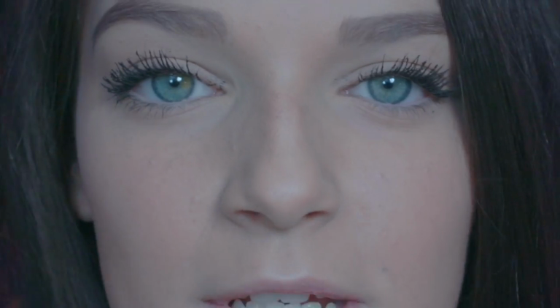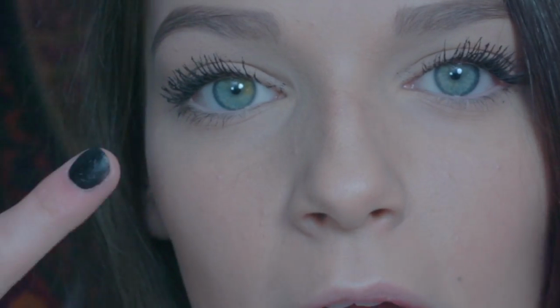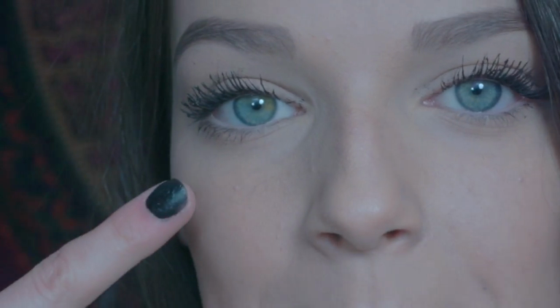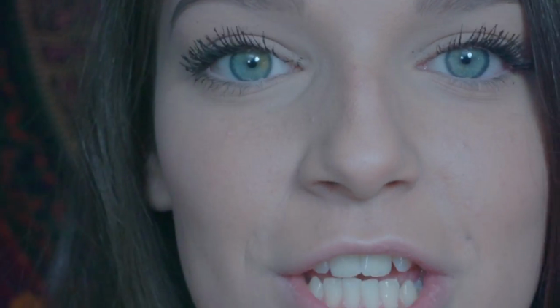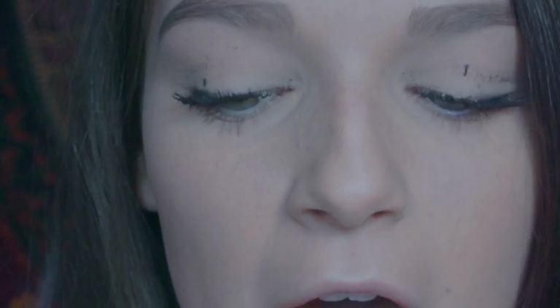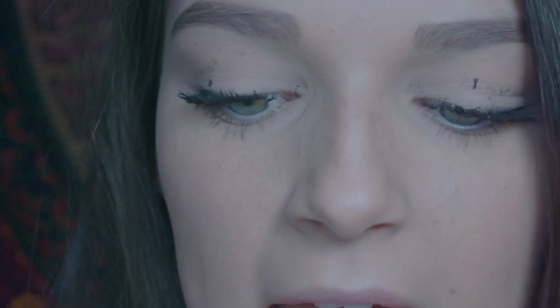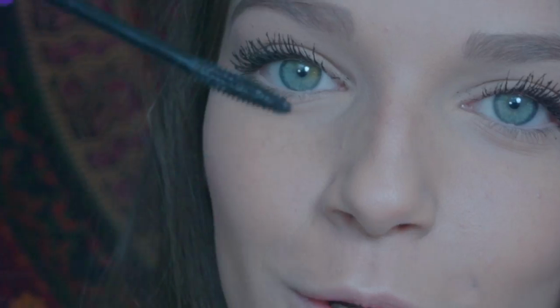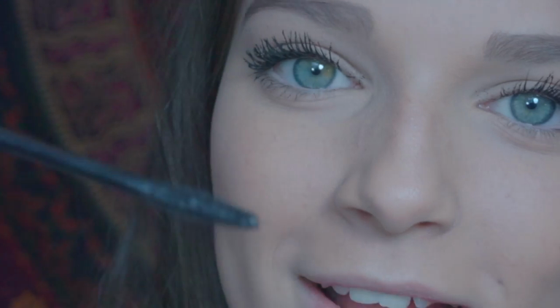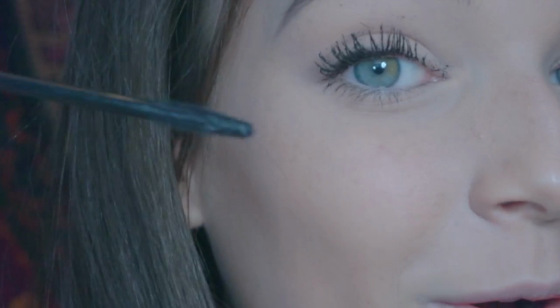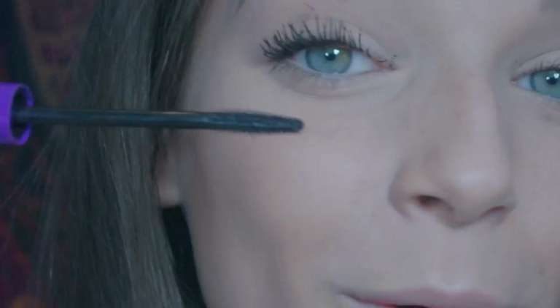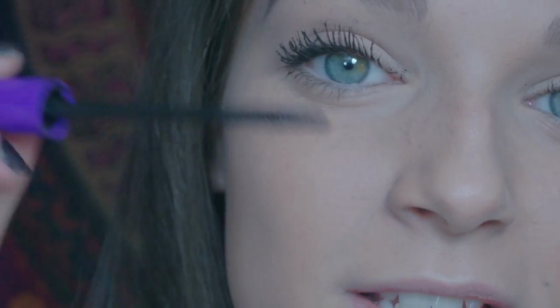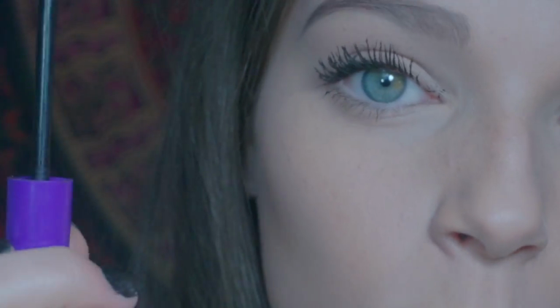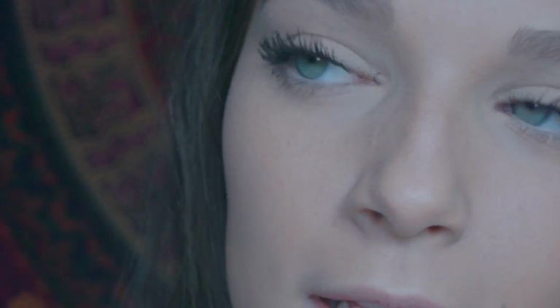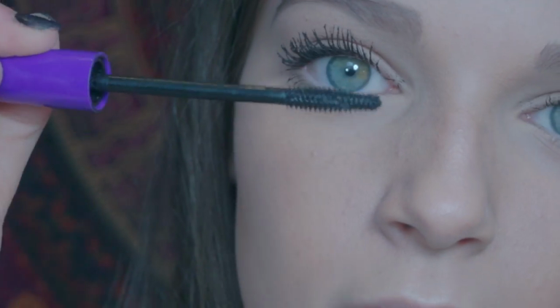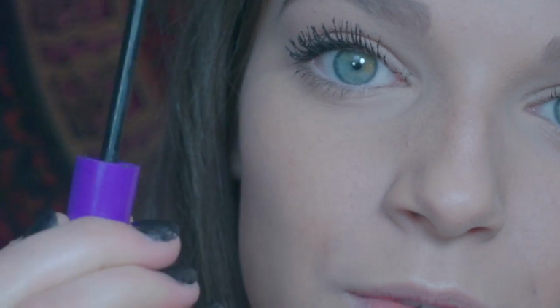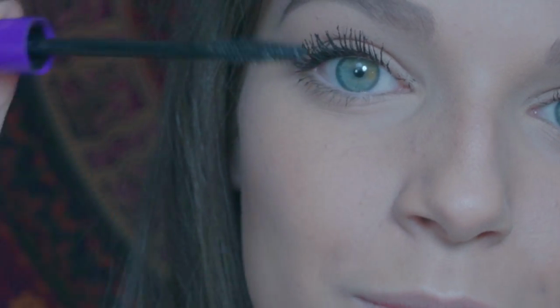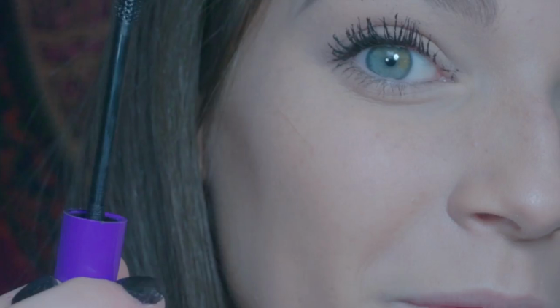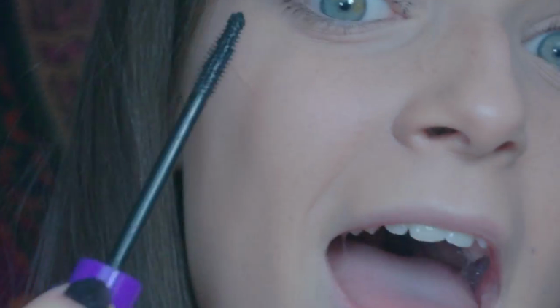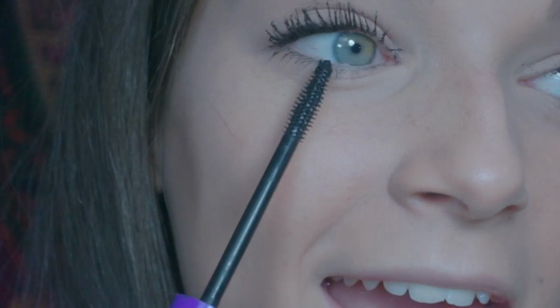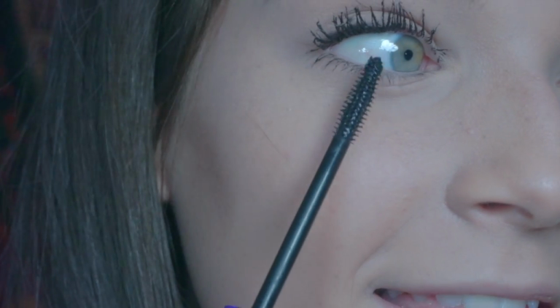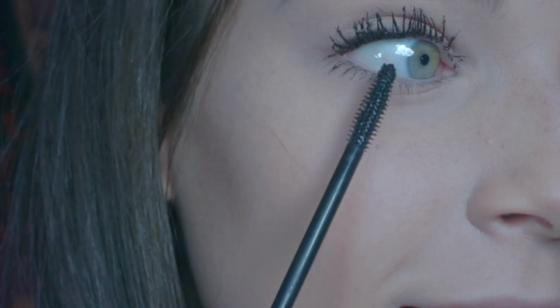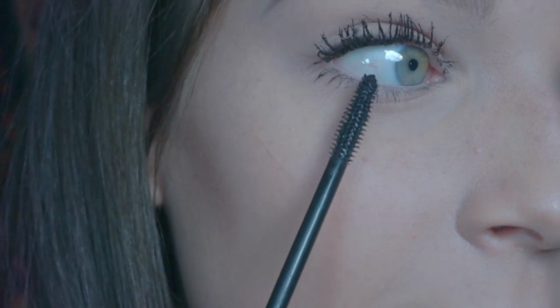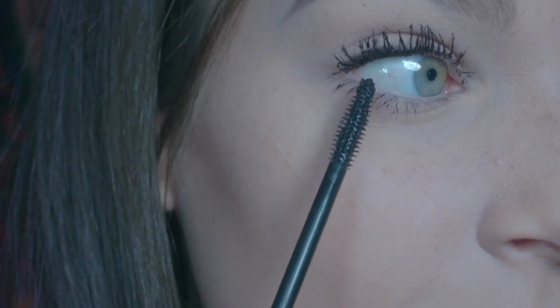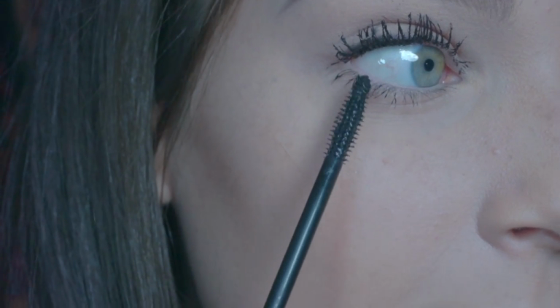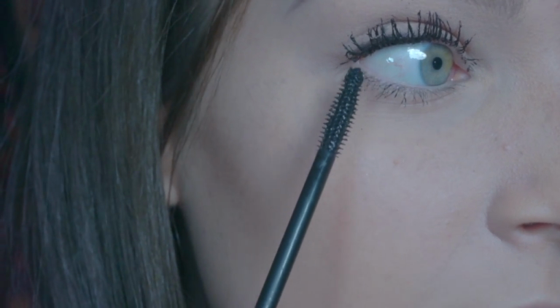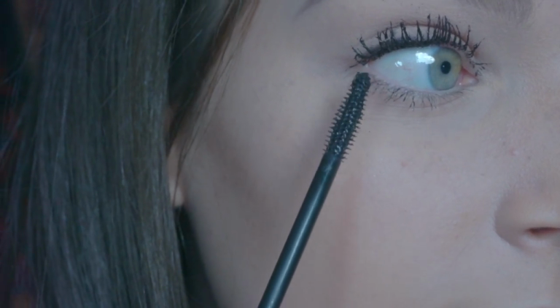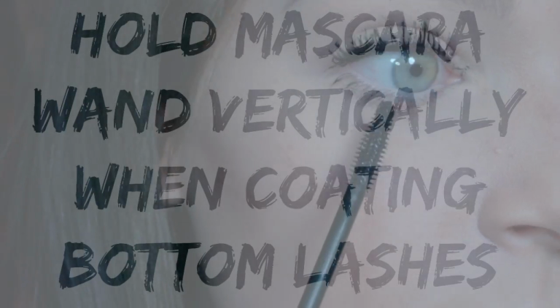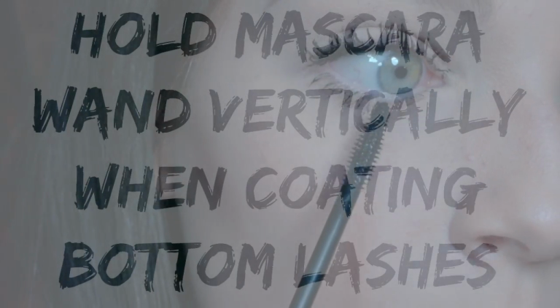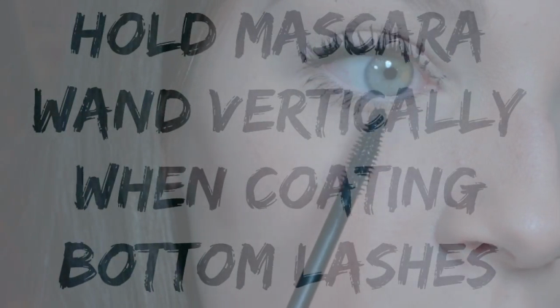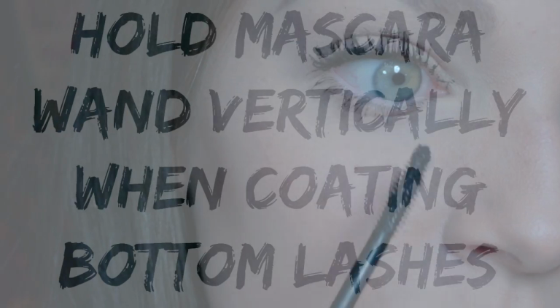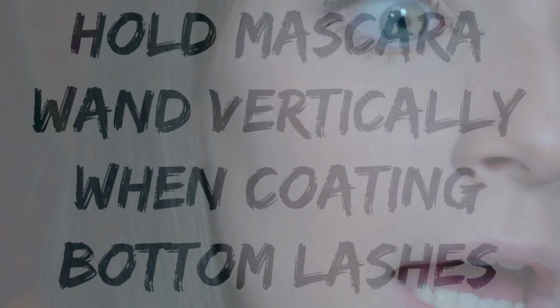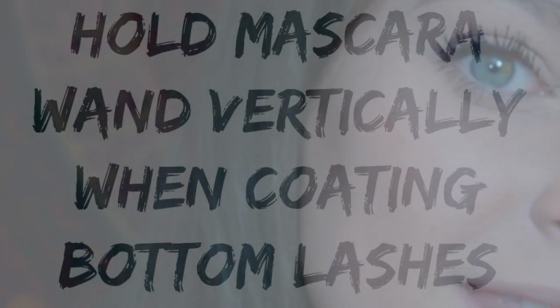Time to coat our bottom lashes. Take your wand — don't hold it horizontally, hold it vertically. Horizontal: wrong. Vertical: right. And then you can apply the mascara to your bottom lashes. This just makes it so much easier and actually coats them.